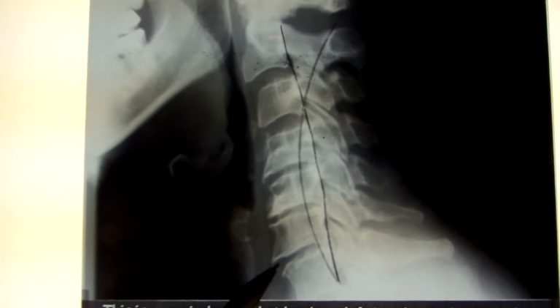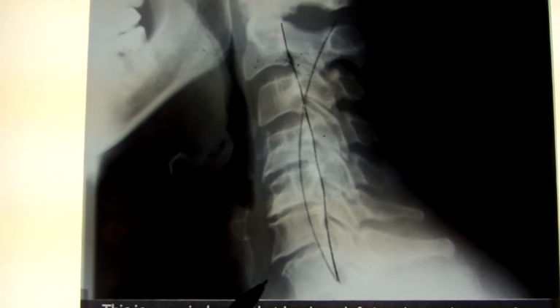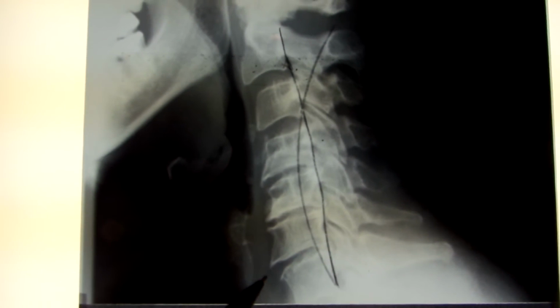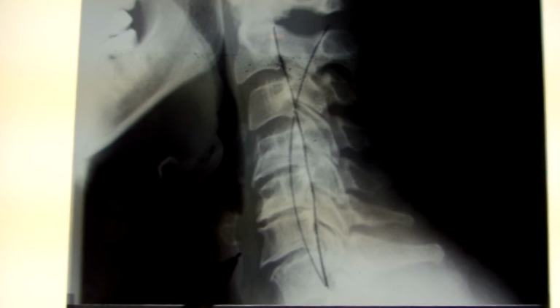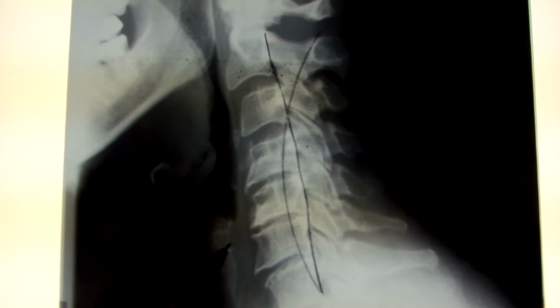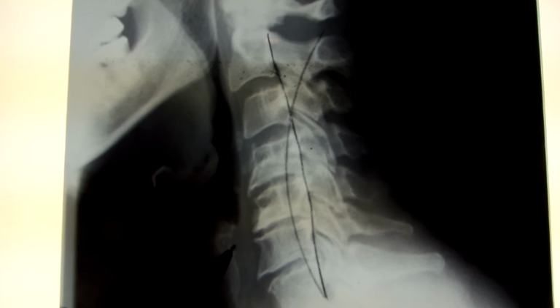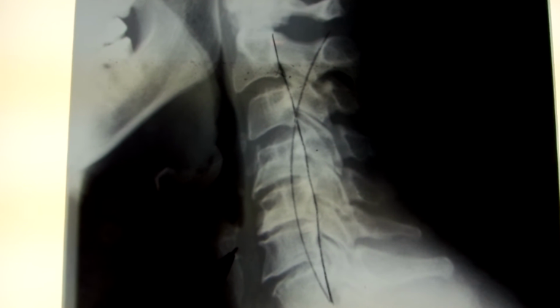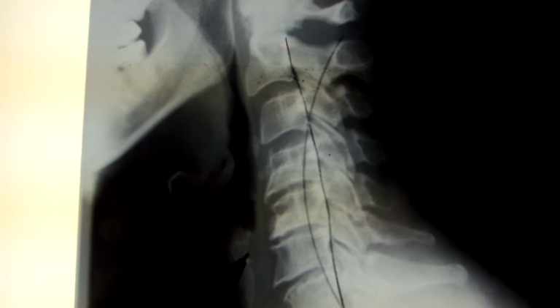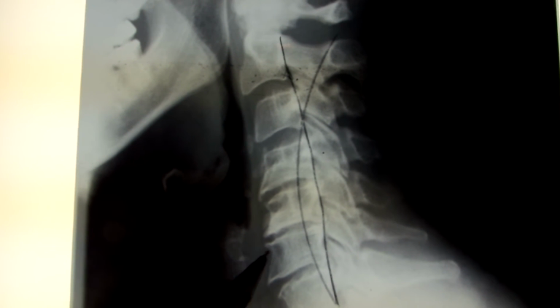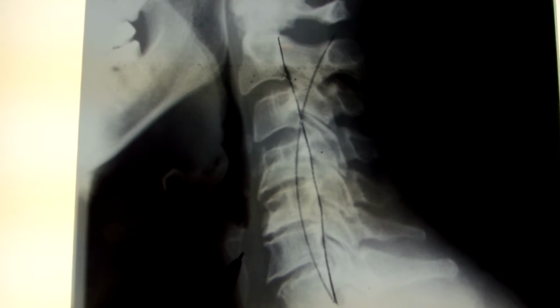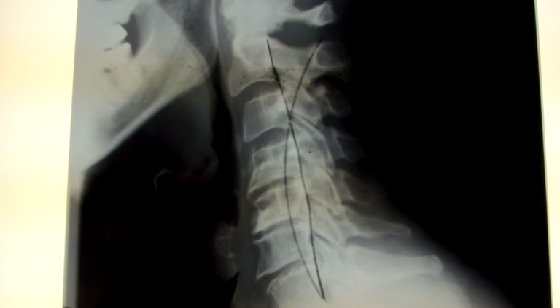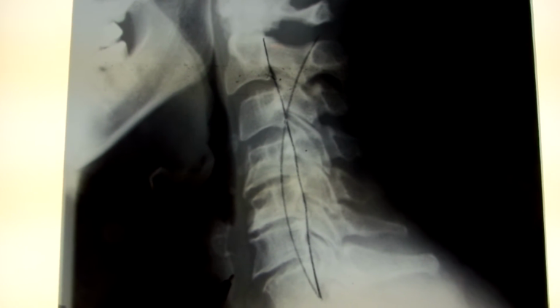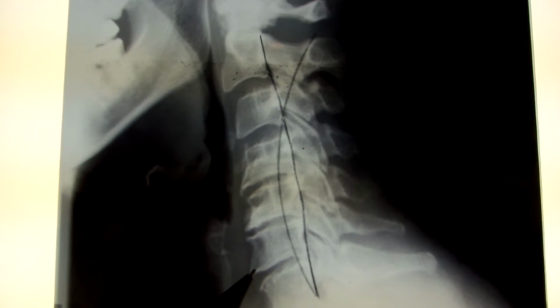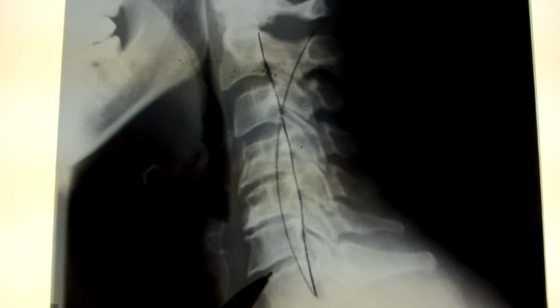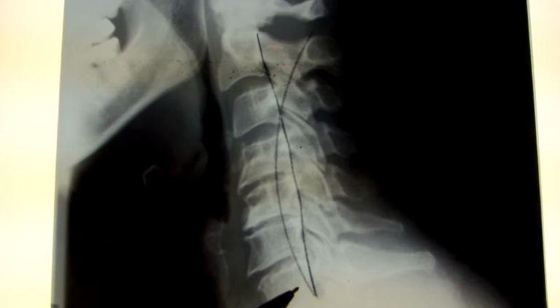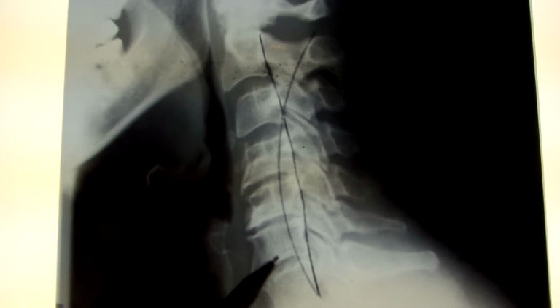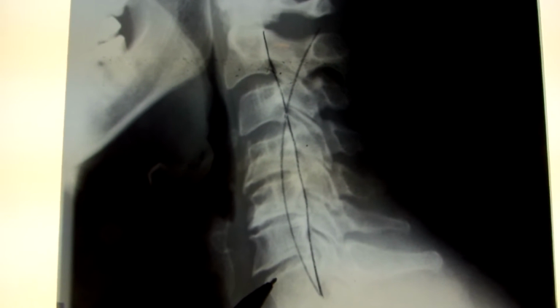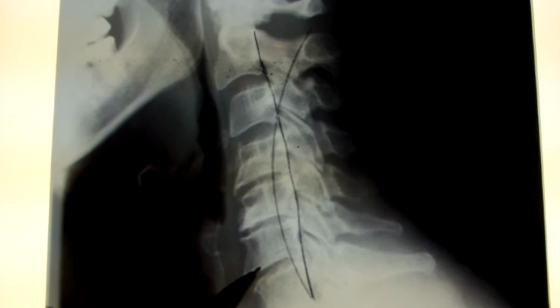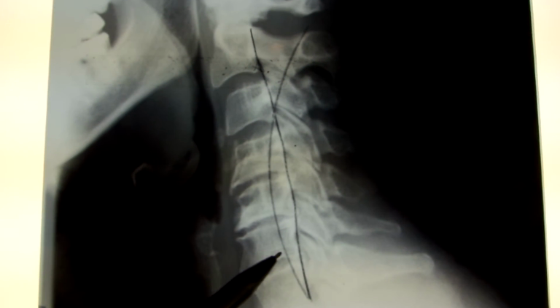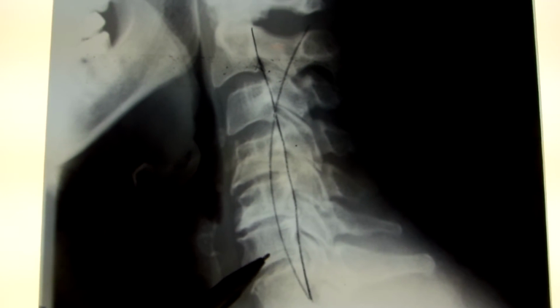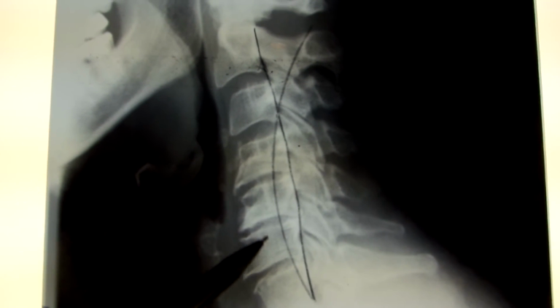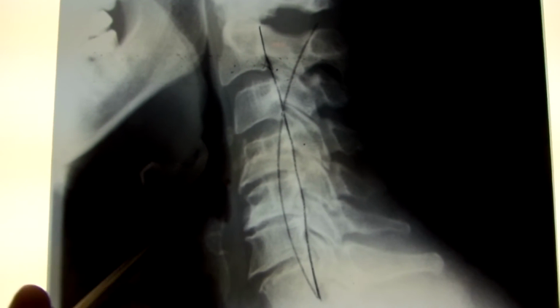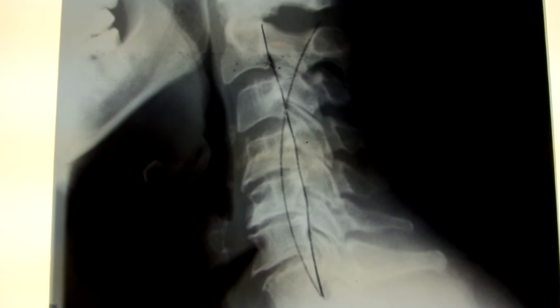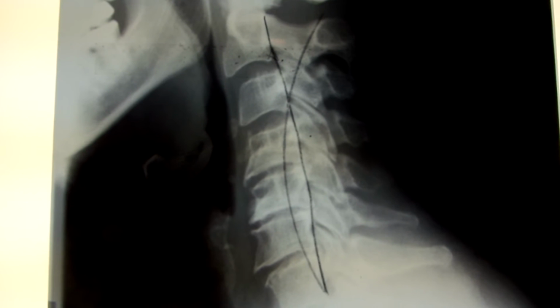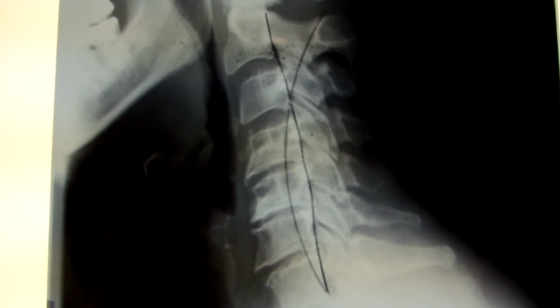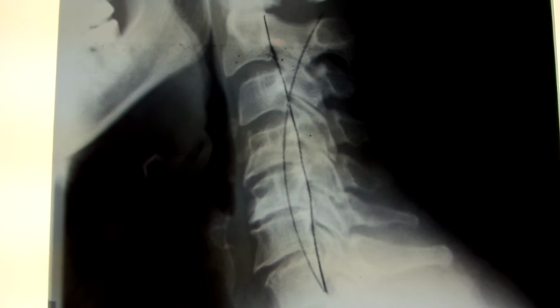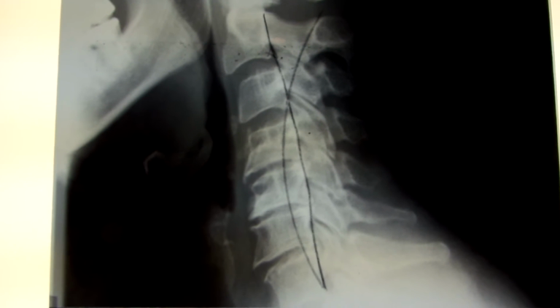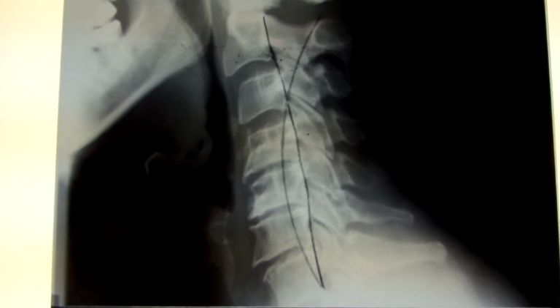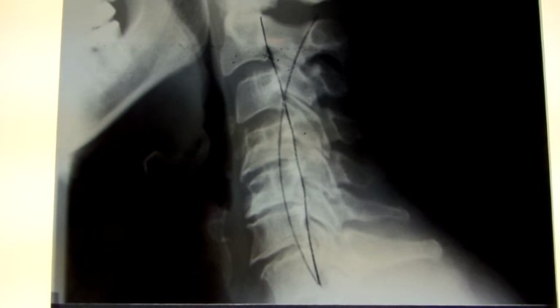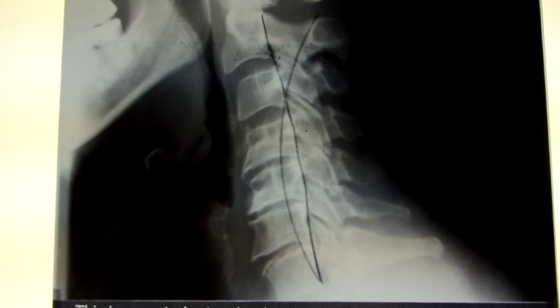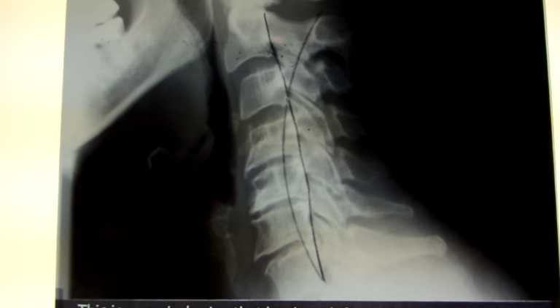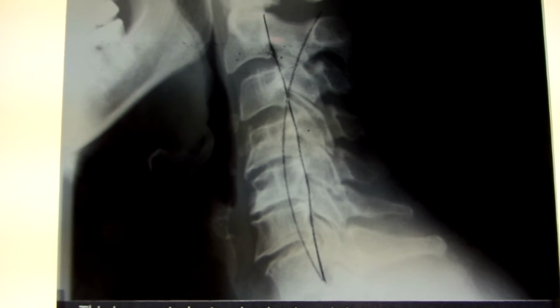You can see headaches, neck pain, pain down in the arms — all those types of things can be caused when we start to get degeneration in the cervical spine like that.